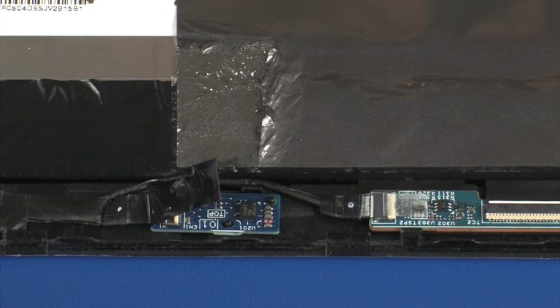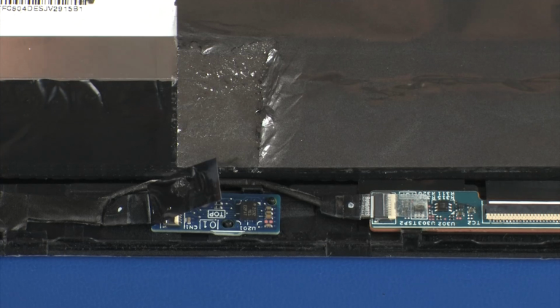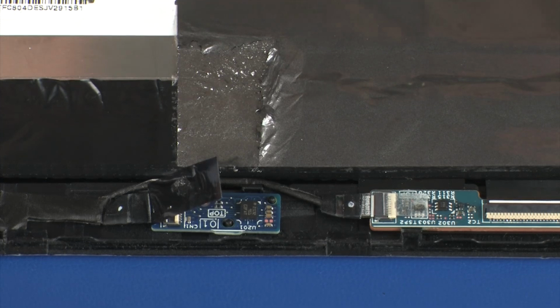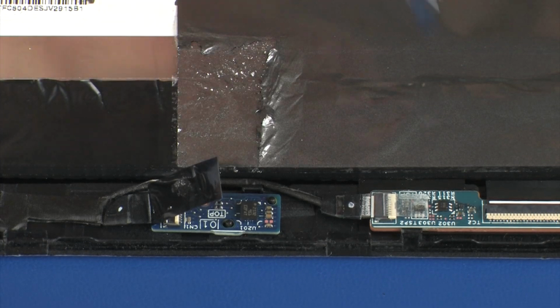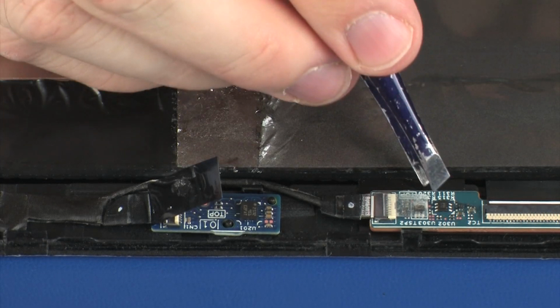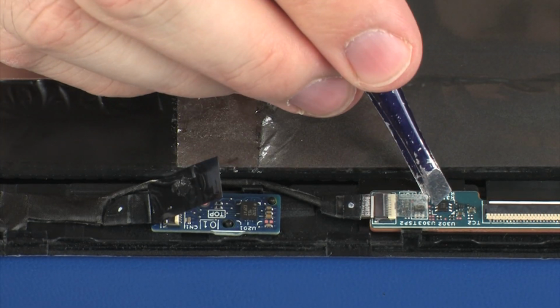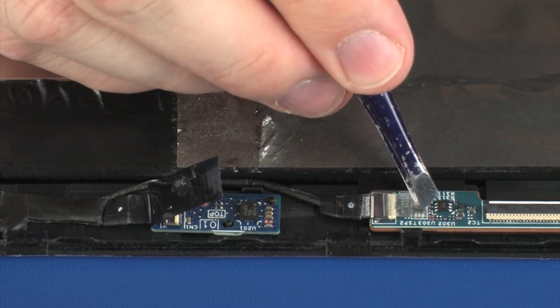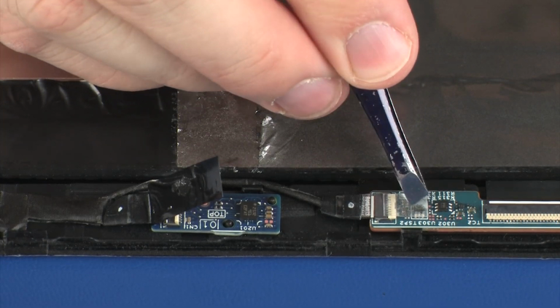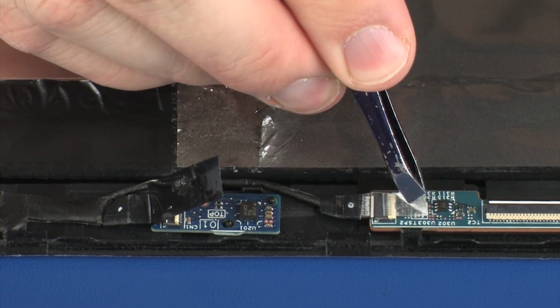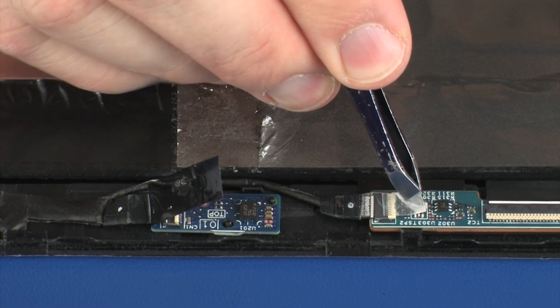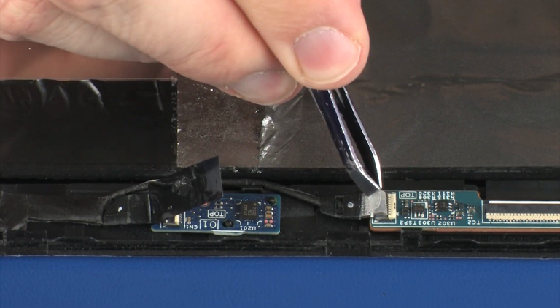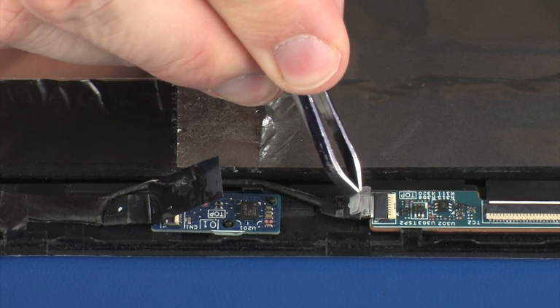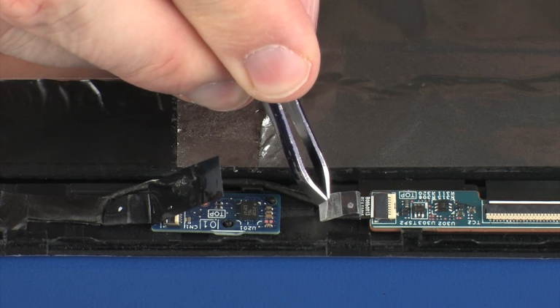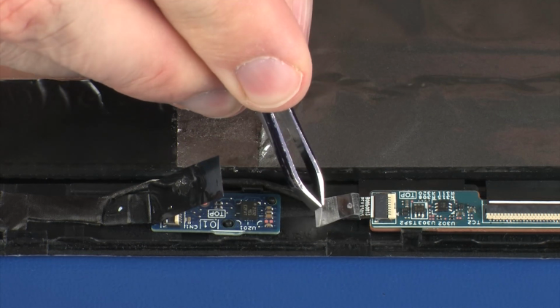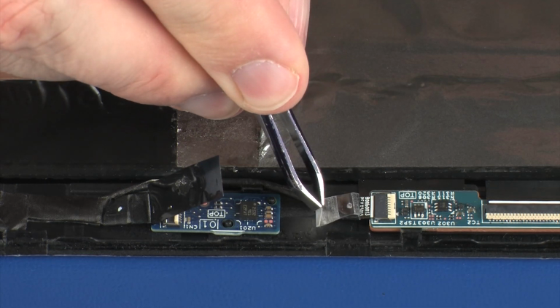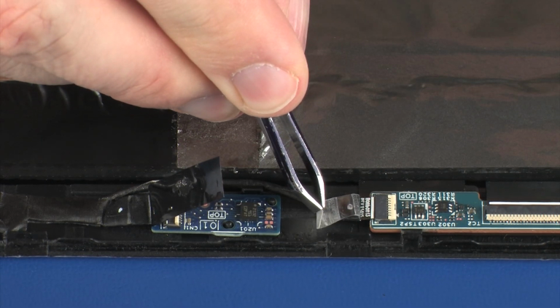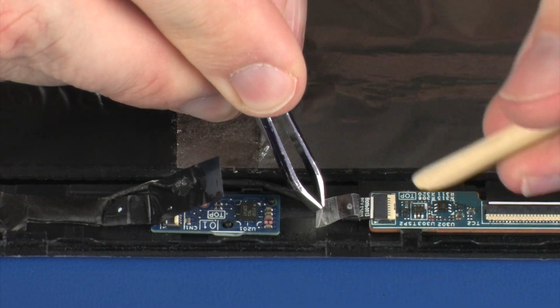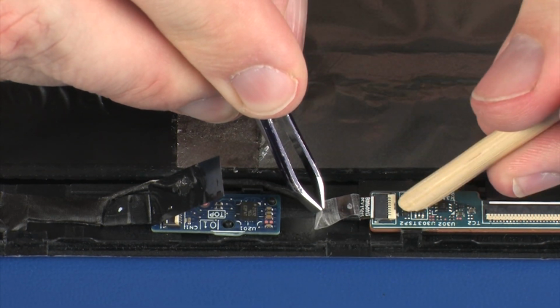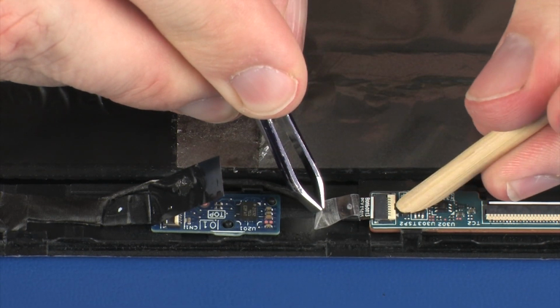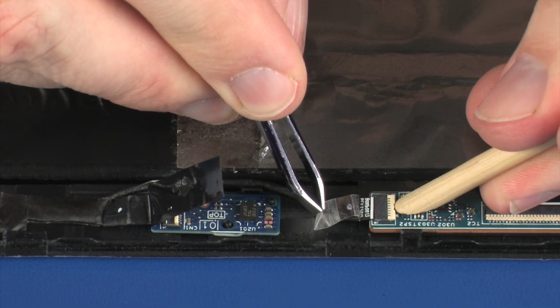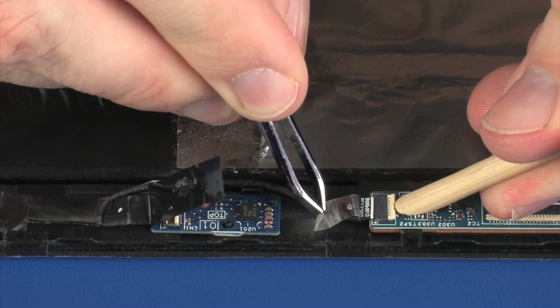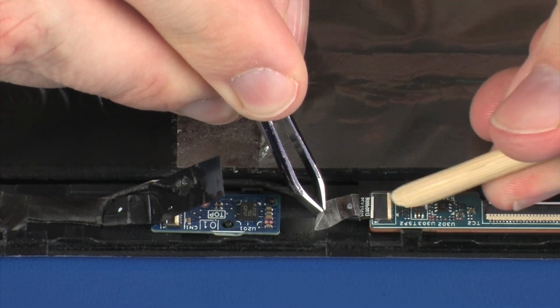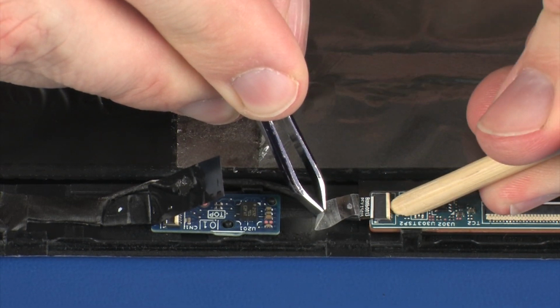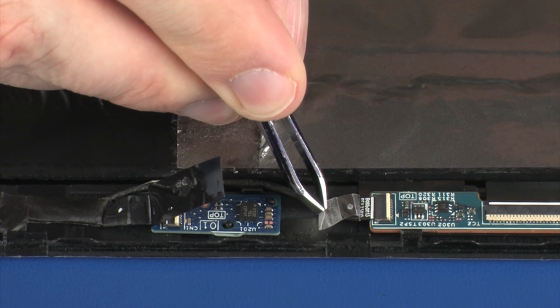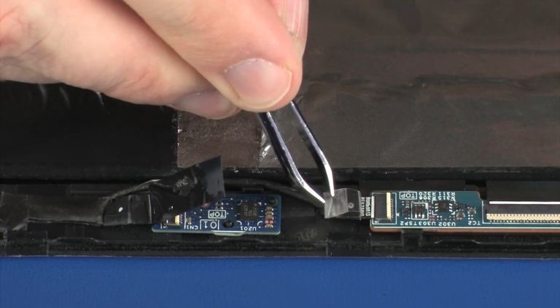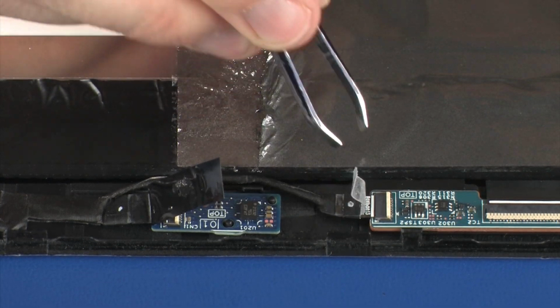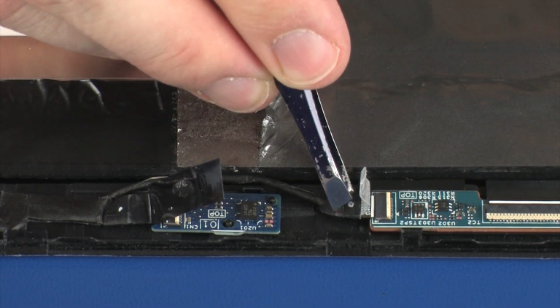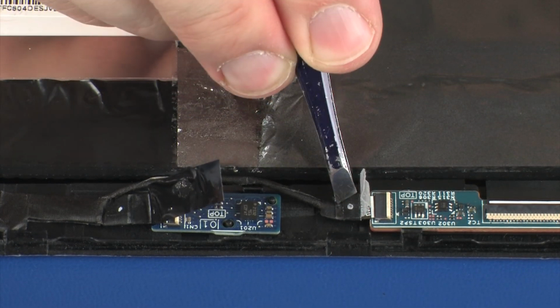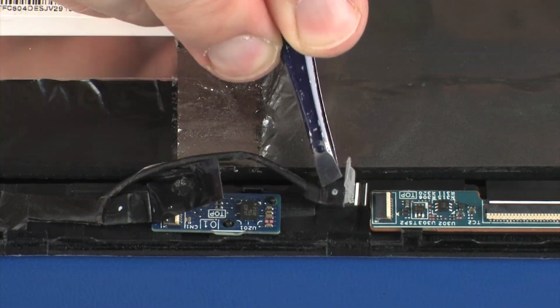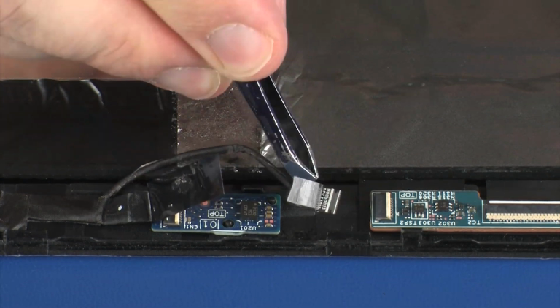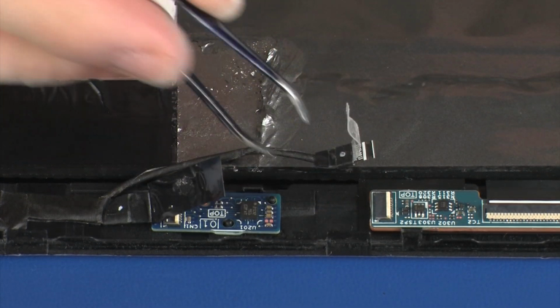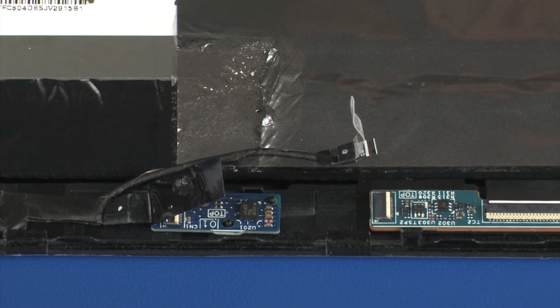Peel back the retention tape and using minimal force, lift the locking bar up on the touchscreen ZIF connector, and disconnect the touchscreen cable from the touchscreen board. CAUTION: Use care to prevent damaging the ZIF connector and cable.